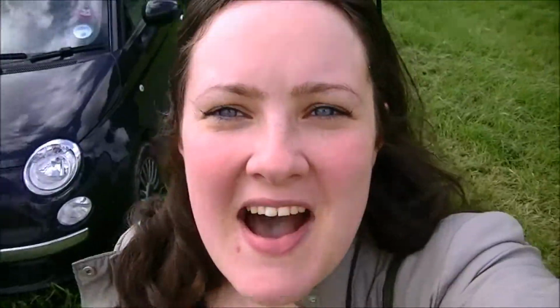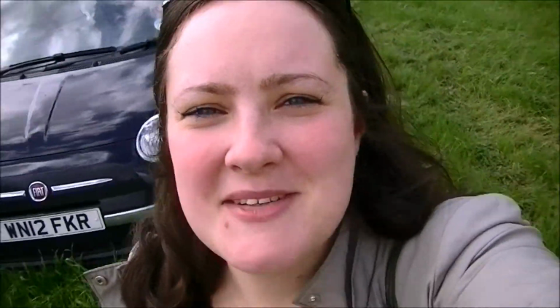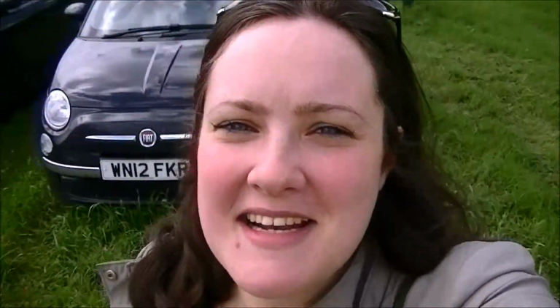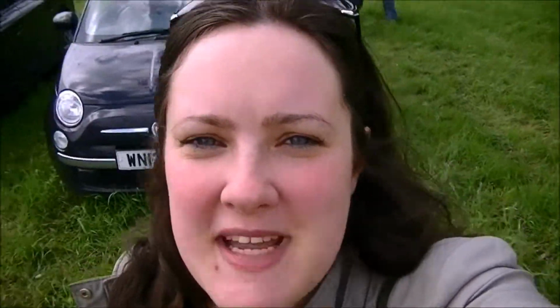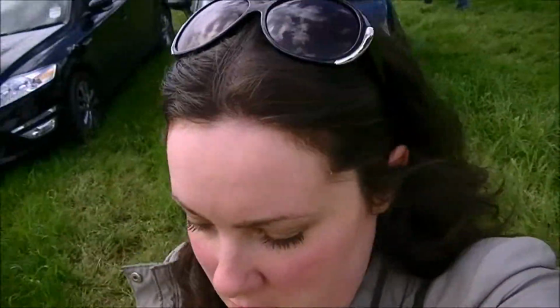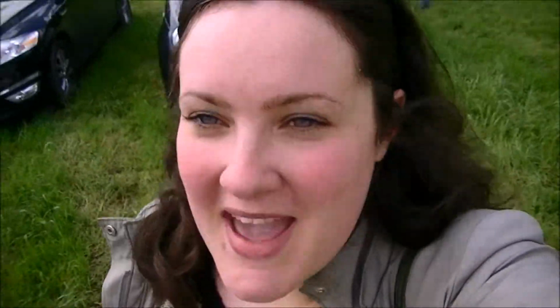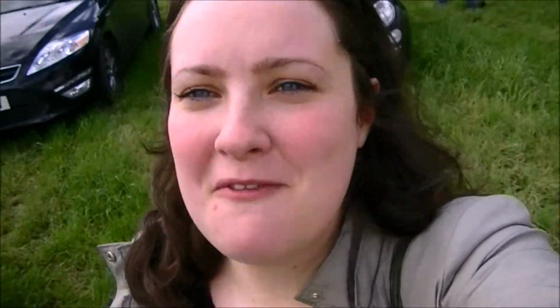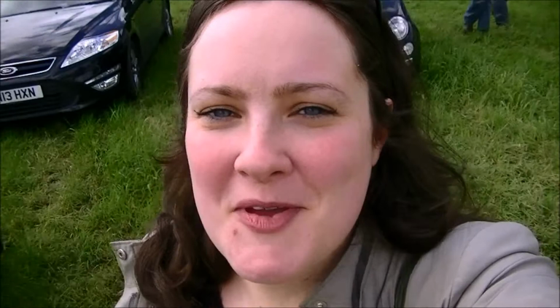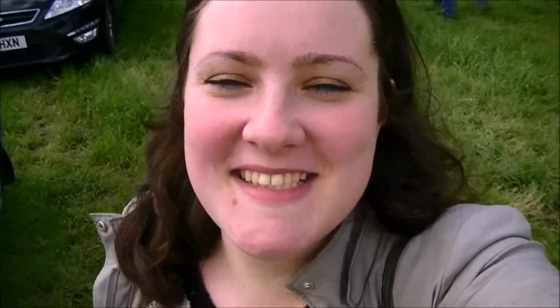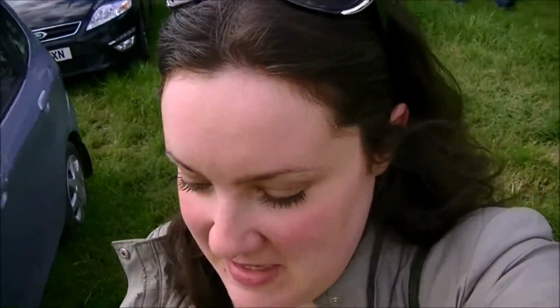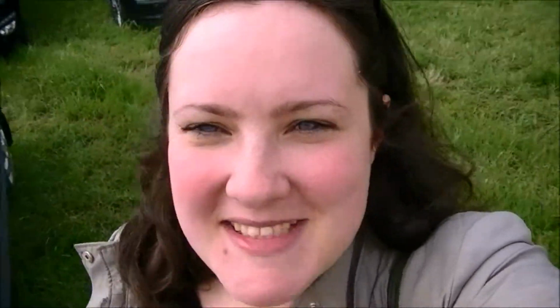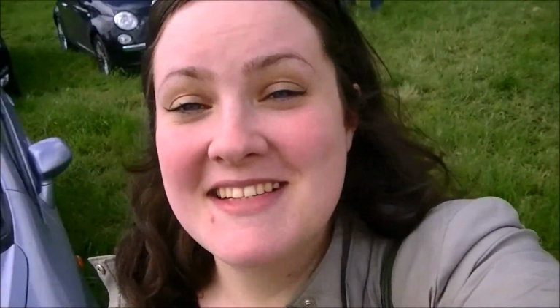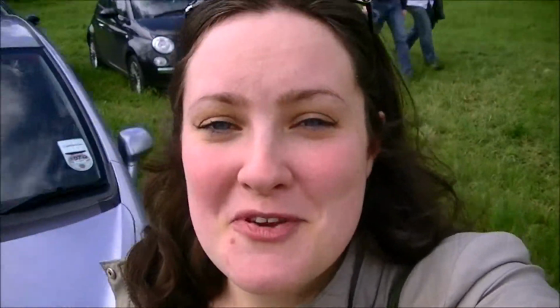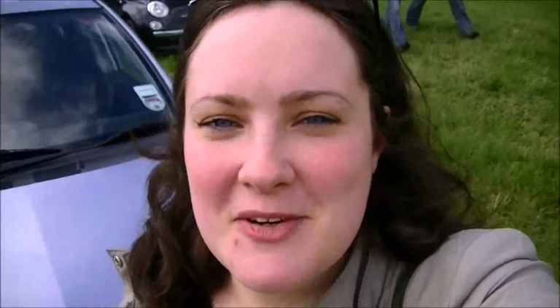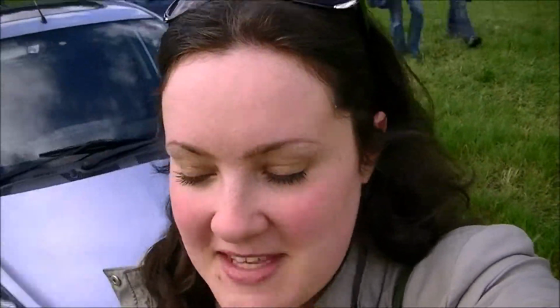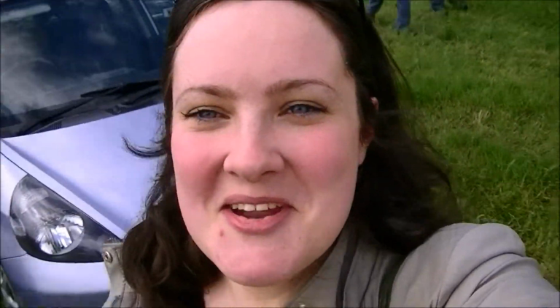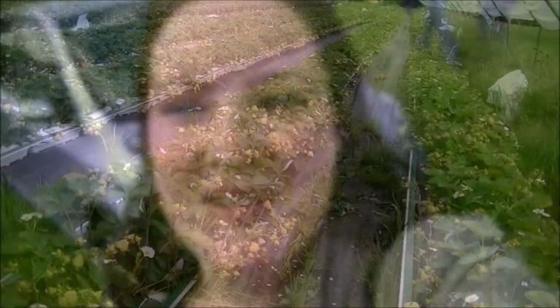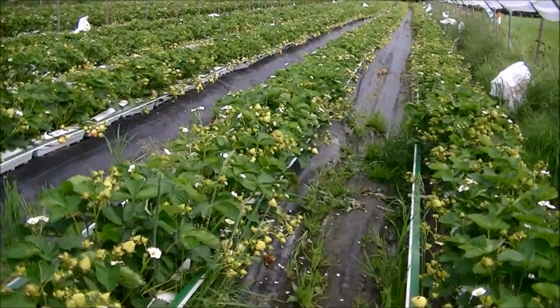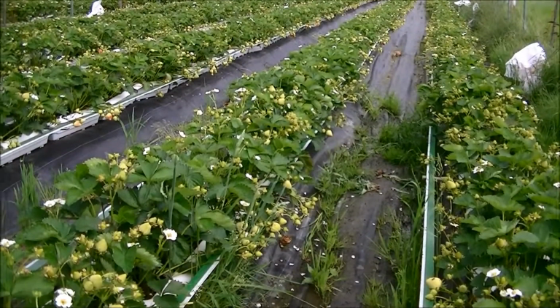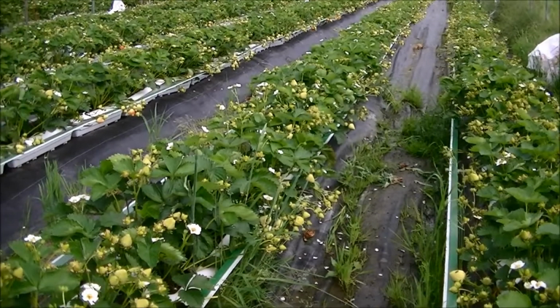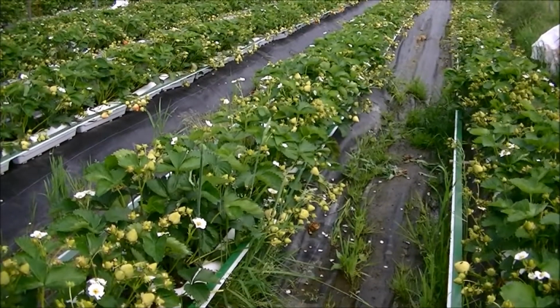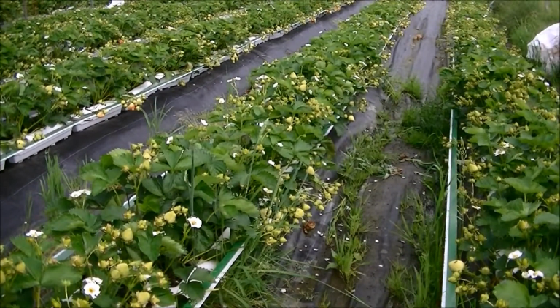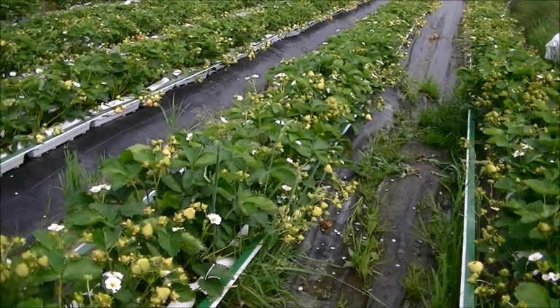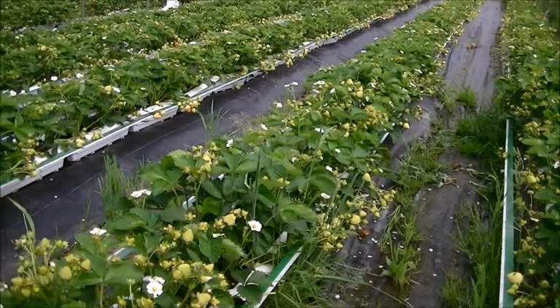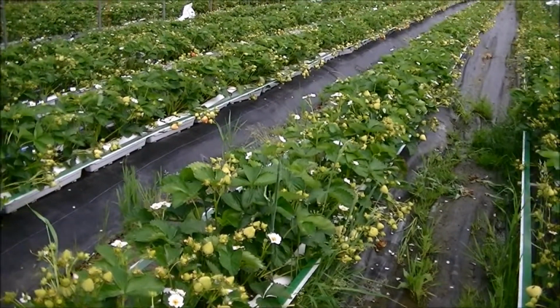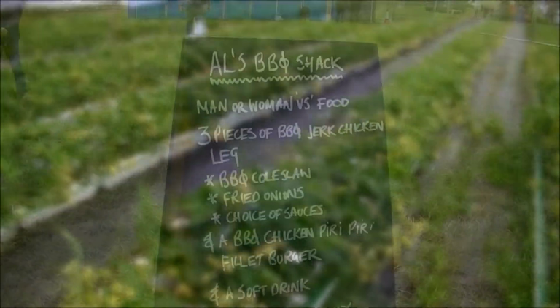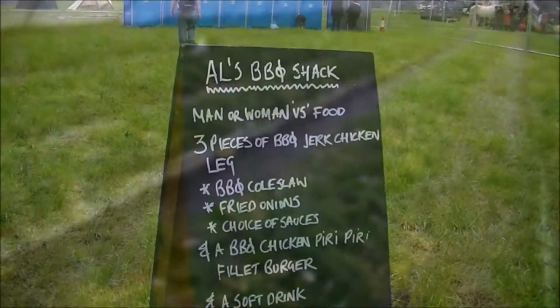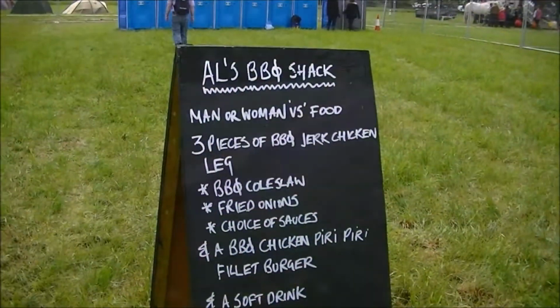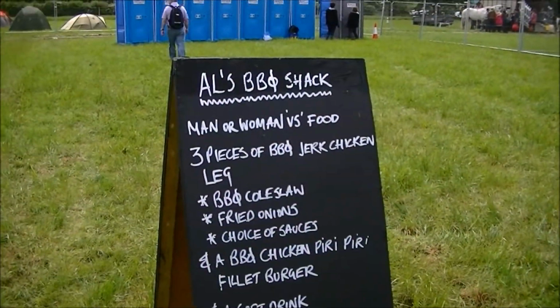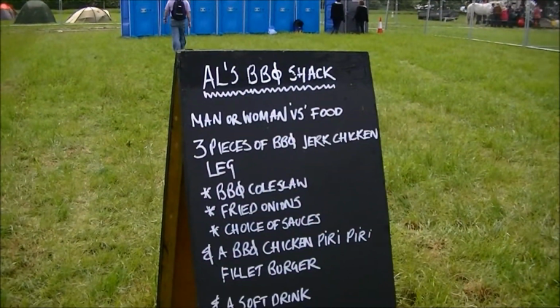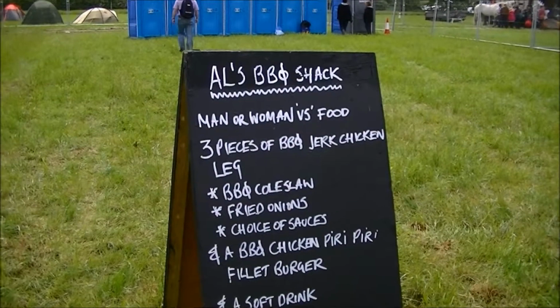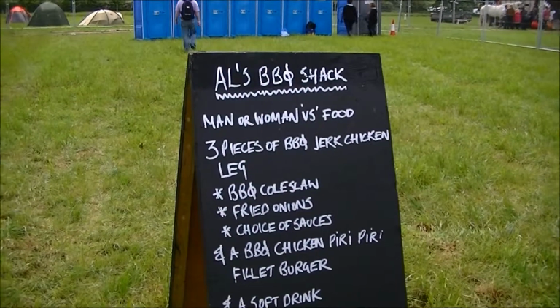We're just outside Liverpool today and we're on our way to a farm feast — it sounds good, it's another food festival and this time it's on a farm. The car park is down in the field and look at all these strawberries in this polytunnel. We're really hungry because we've actually been watching Man Vs Food all morning.